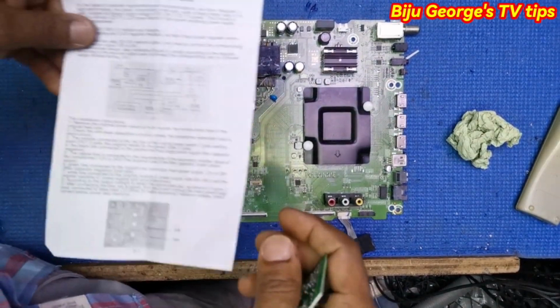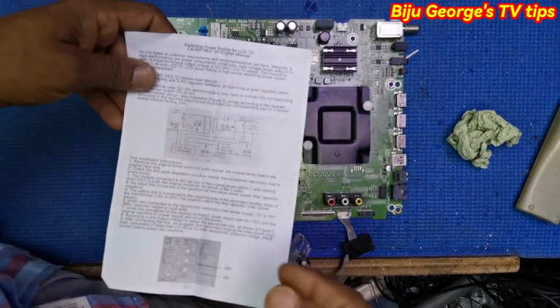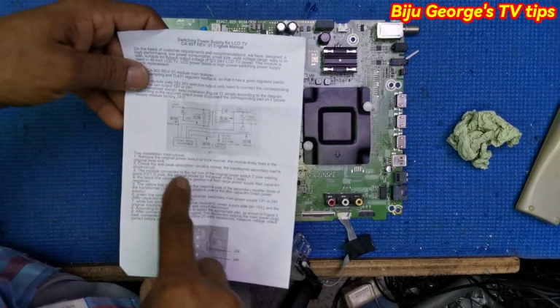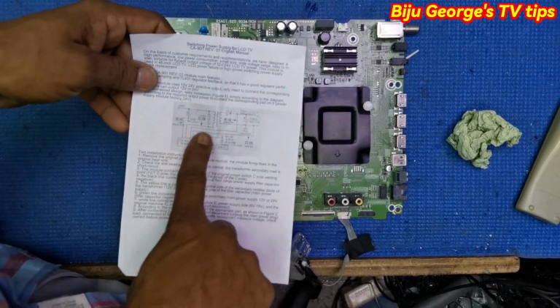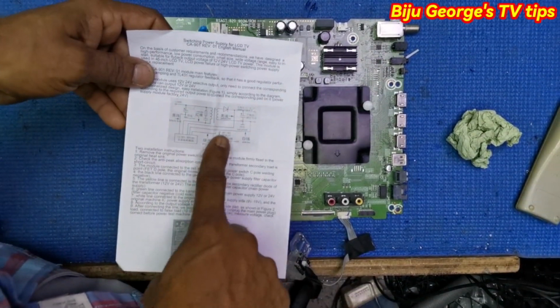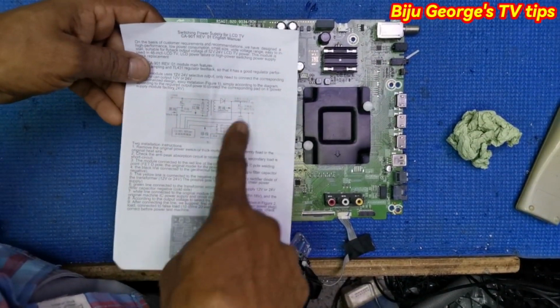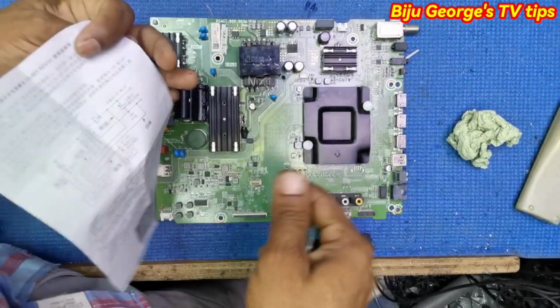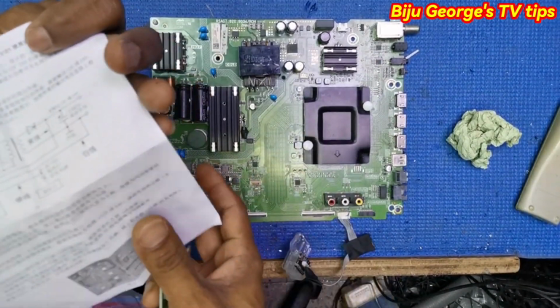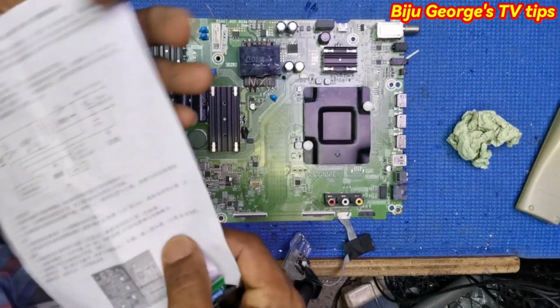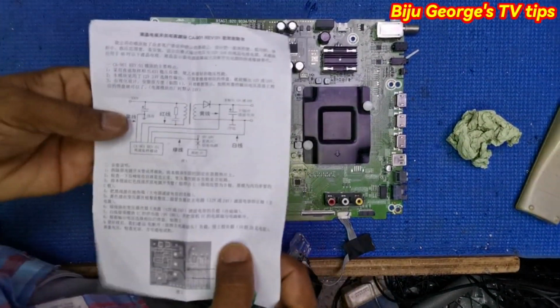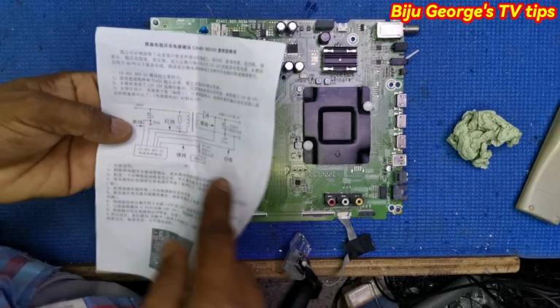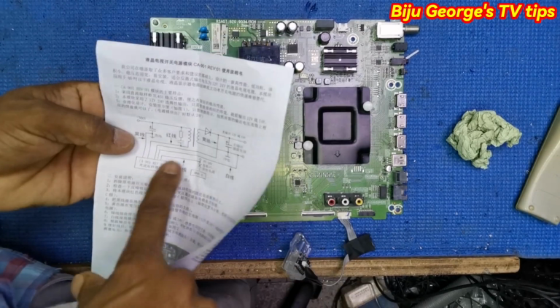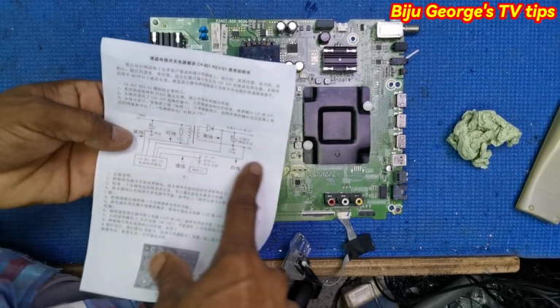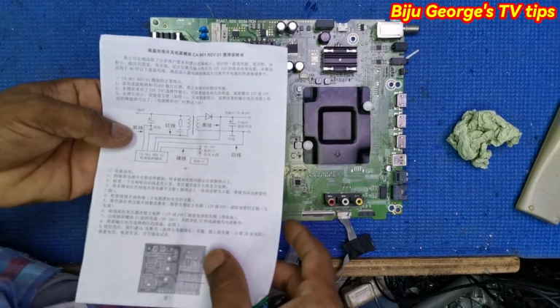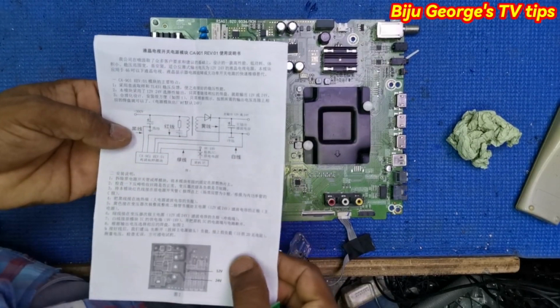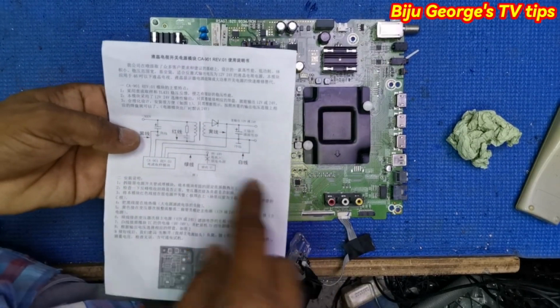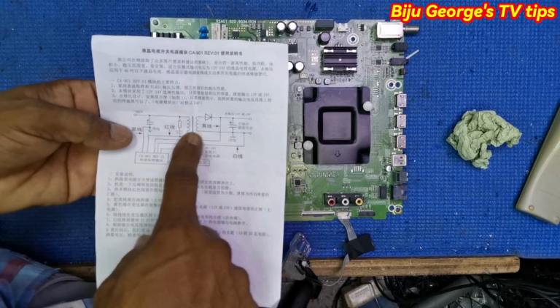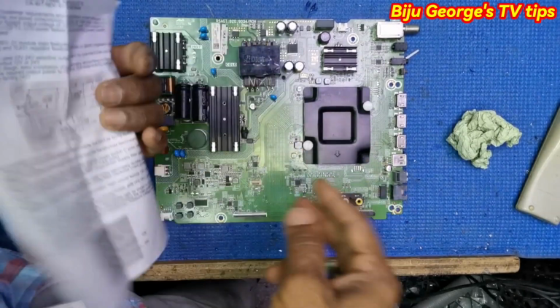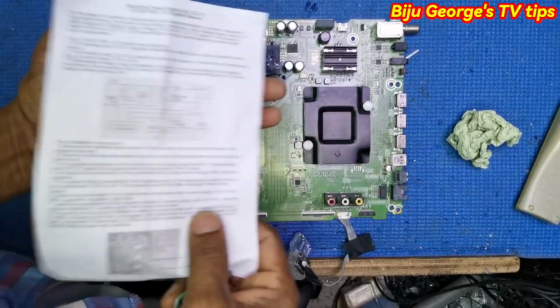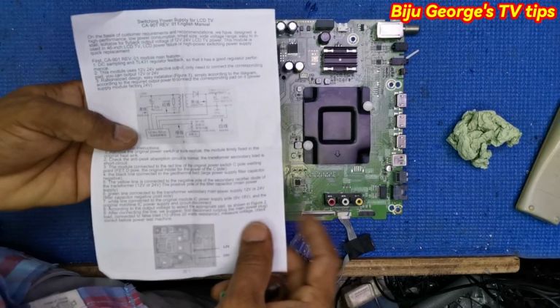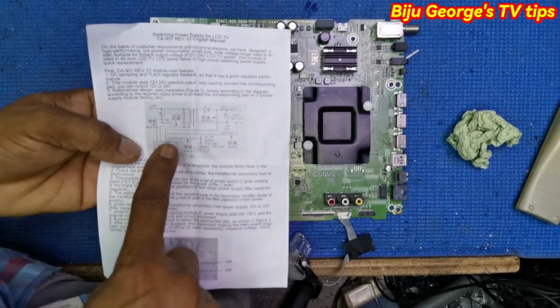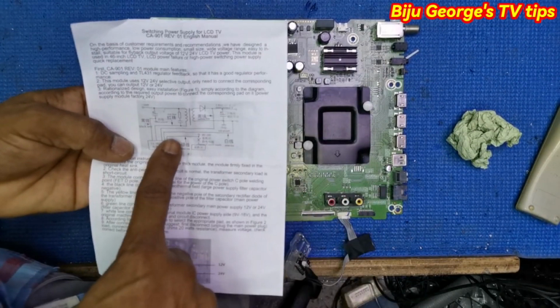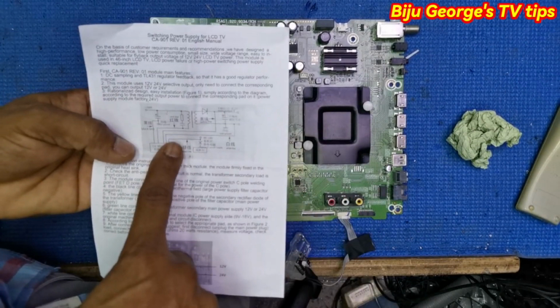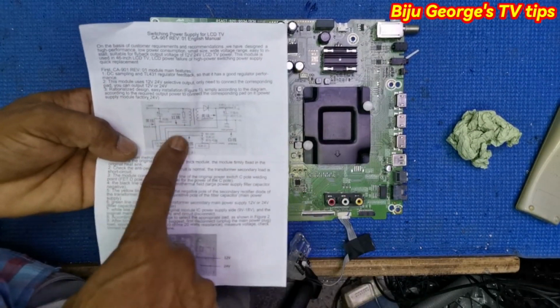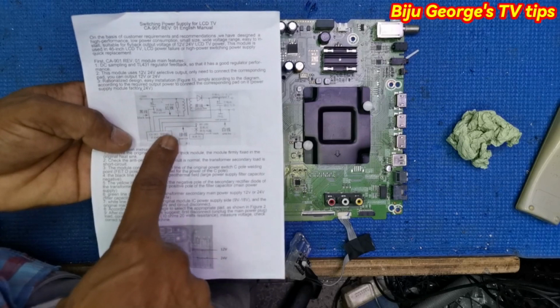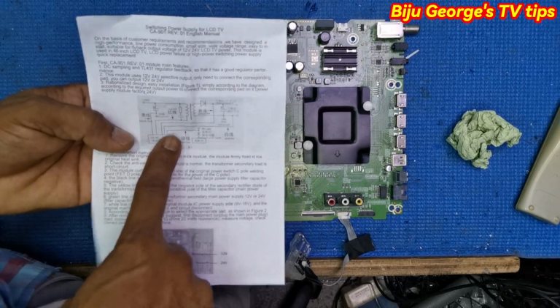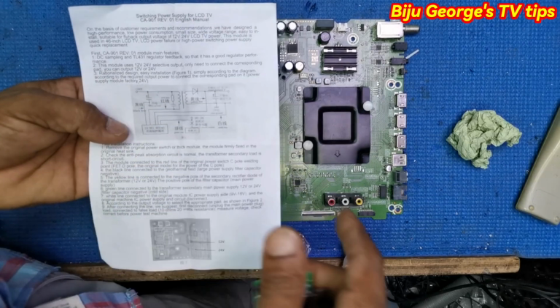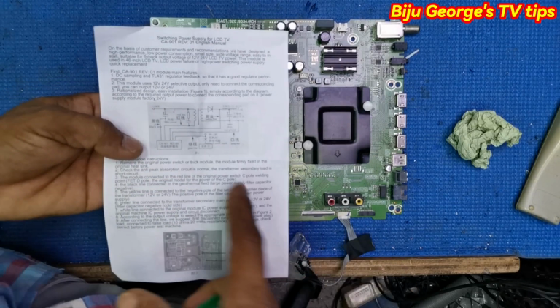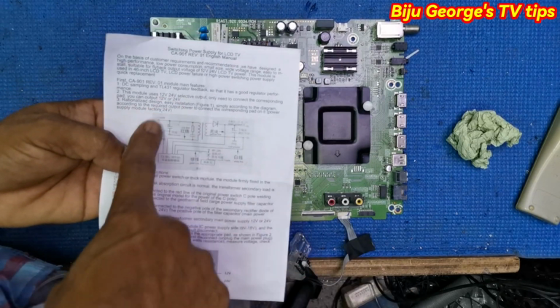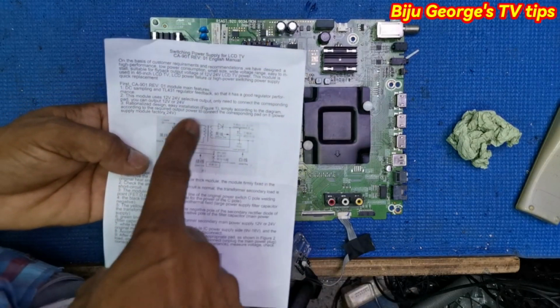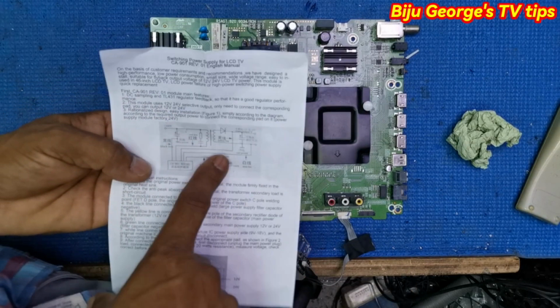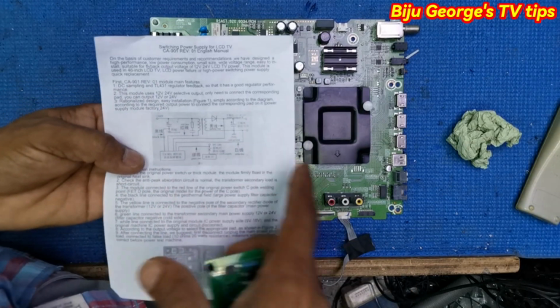Here is the circuit diagram. It shows Chinese language and English language. I am selecting English language.